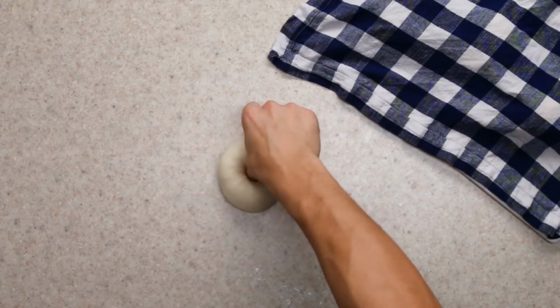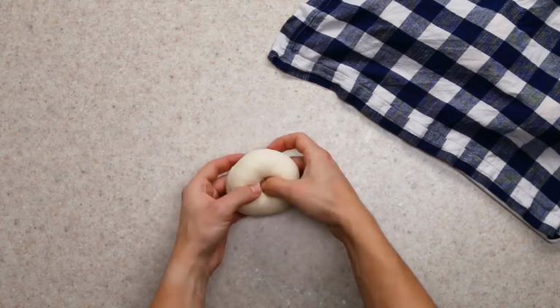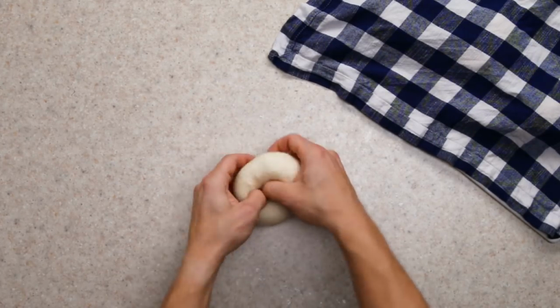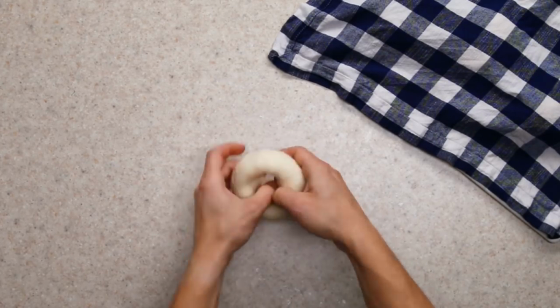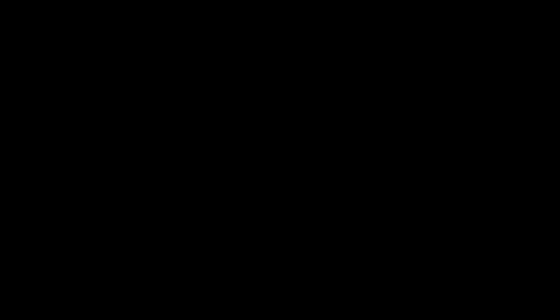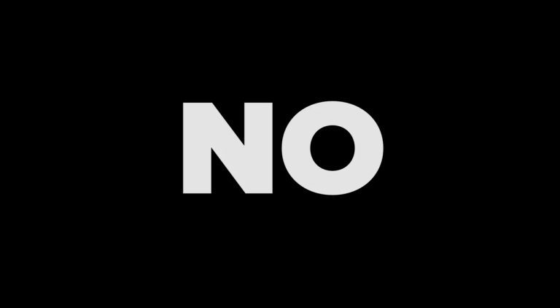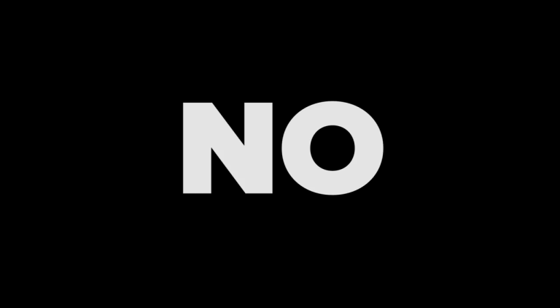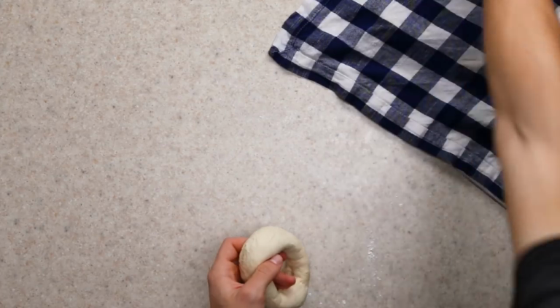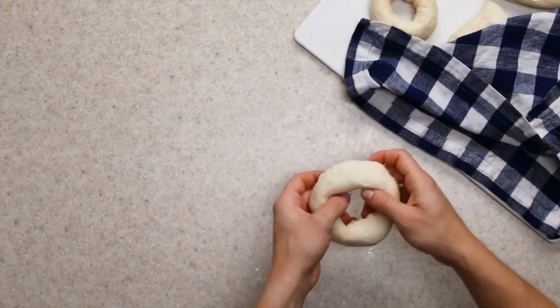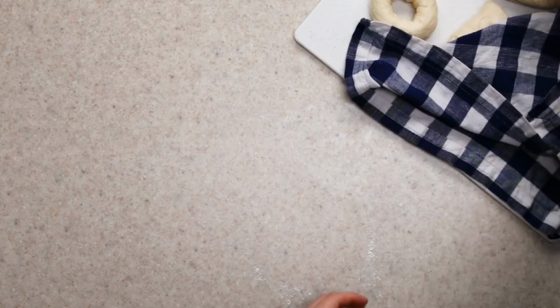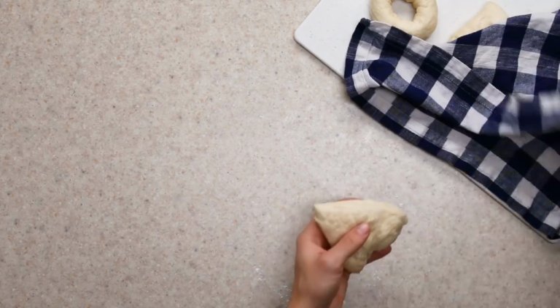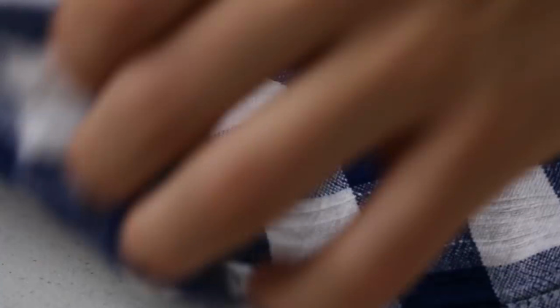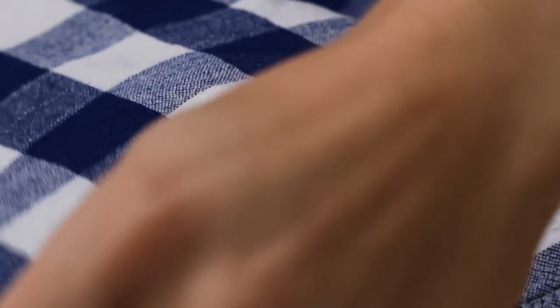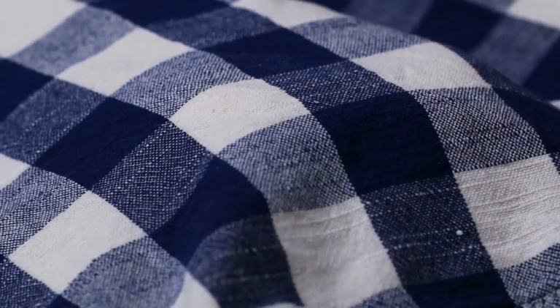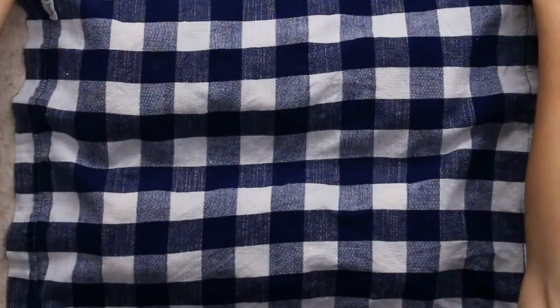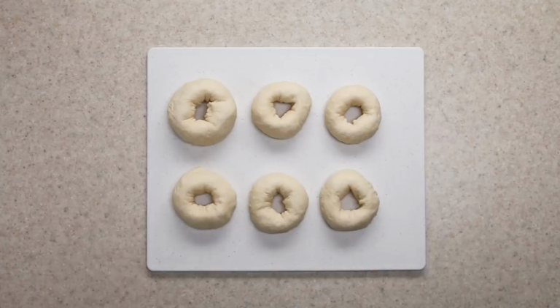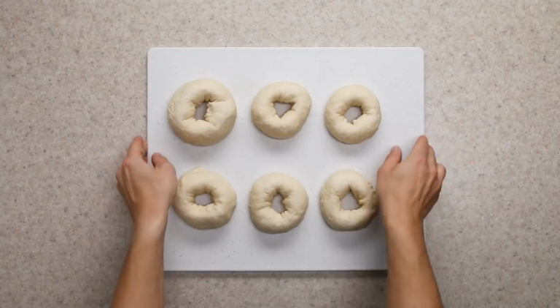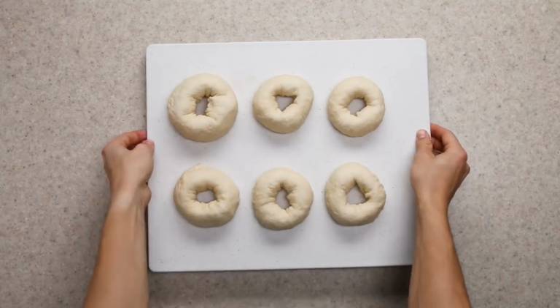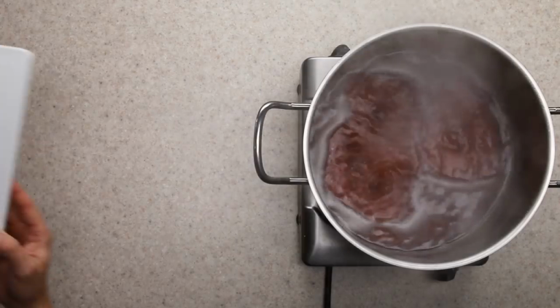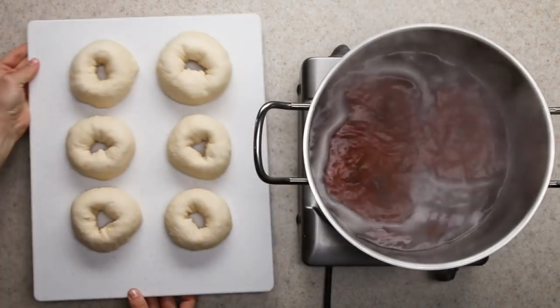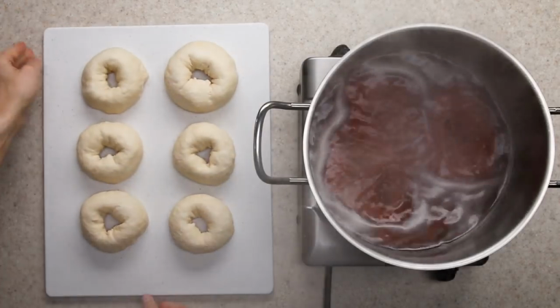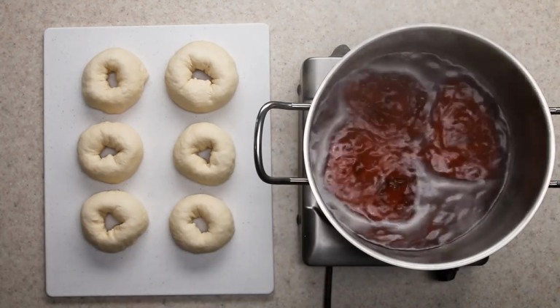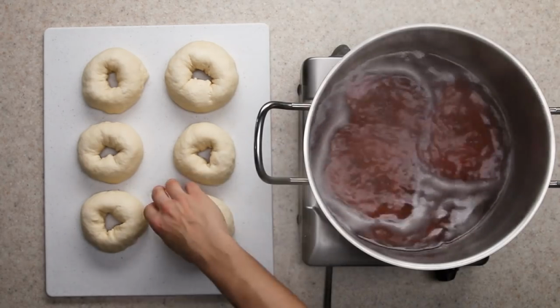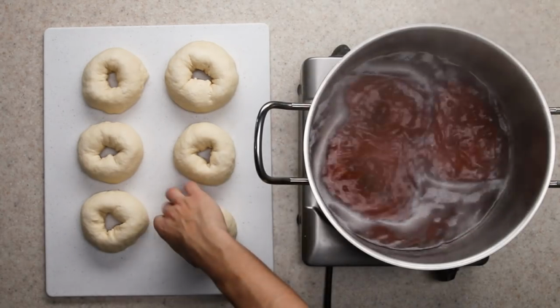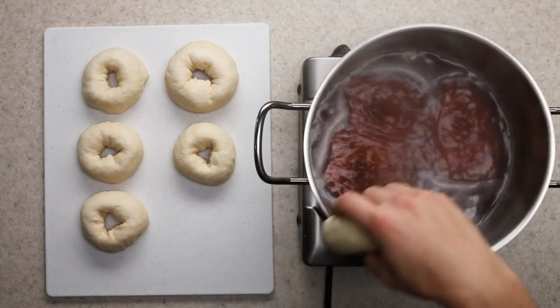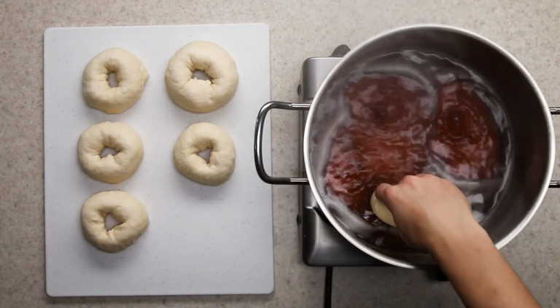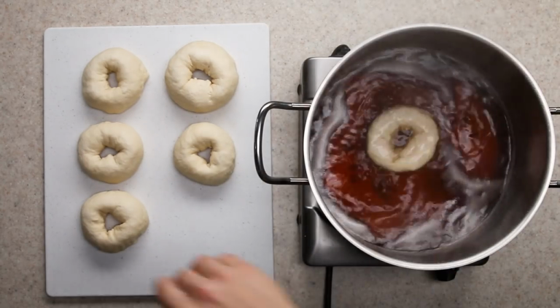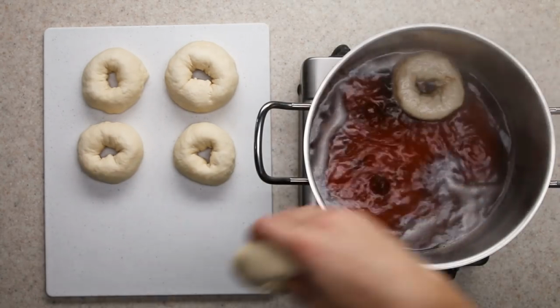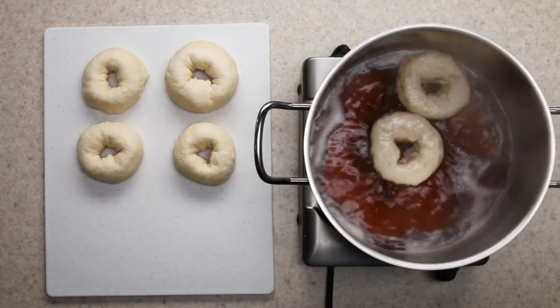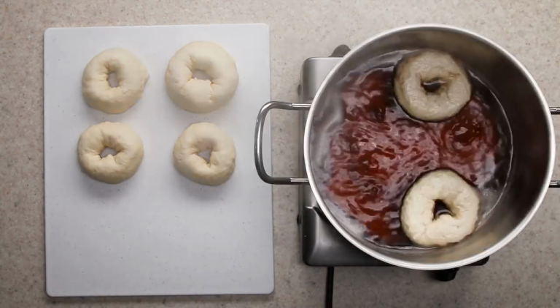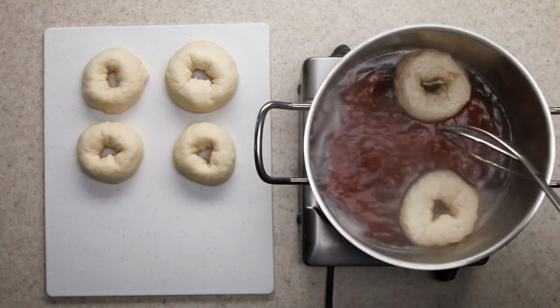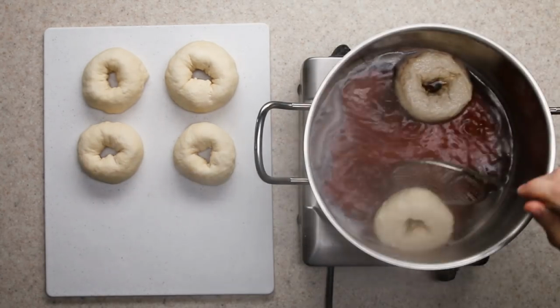So should you make your own bagels at home? No. Absolutely not. If you like a challenge, by all means go for it — I'm proud of myself for tackling this — but they take way too much time and effort to justify making on a regular basis.